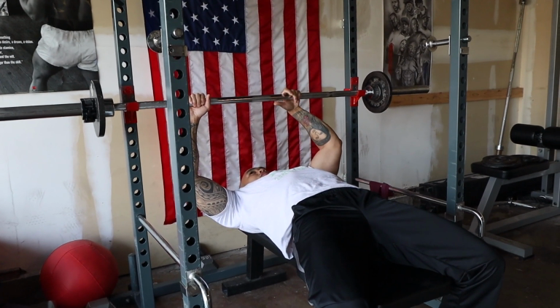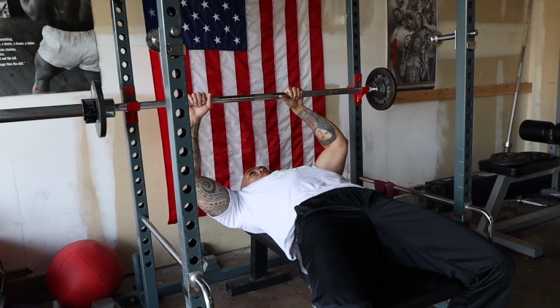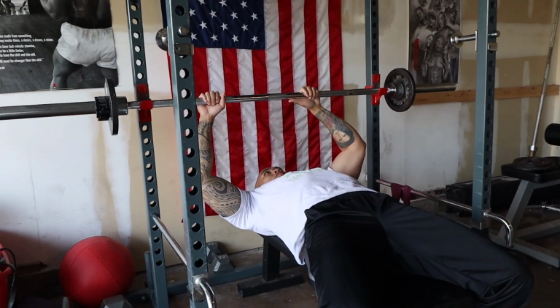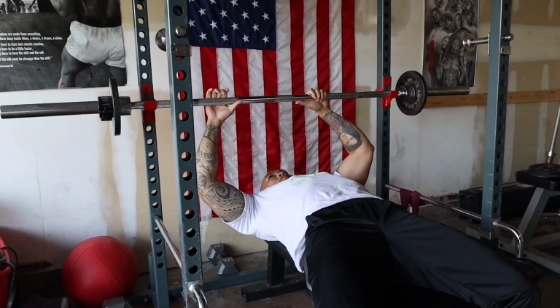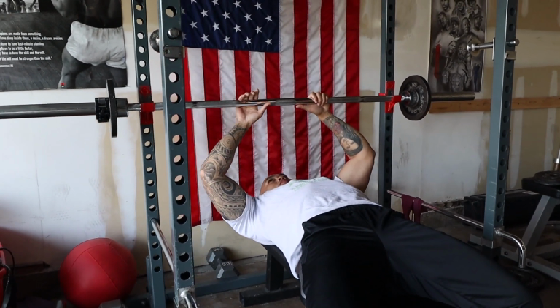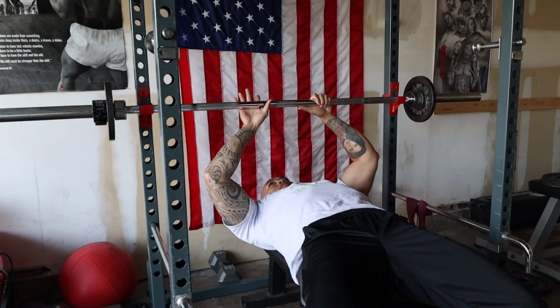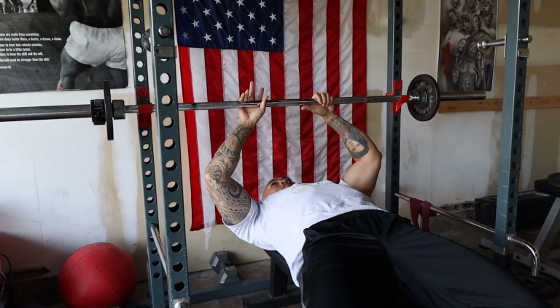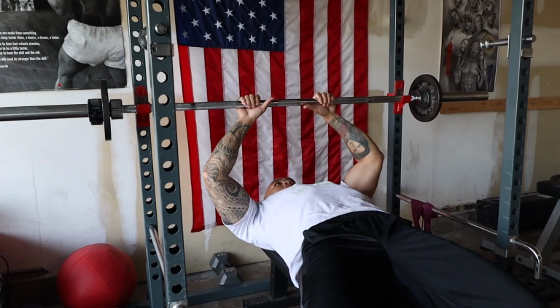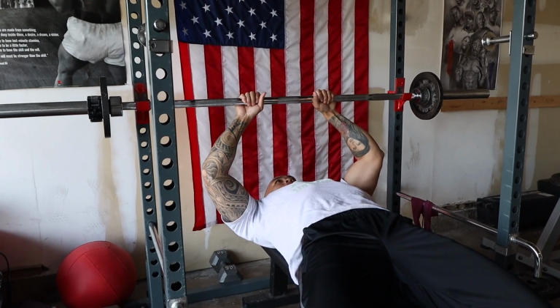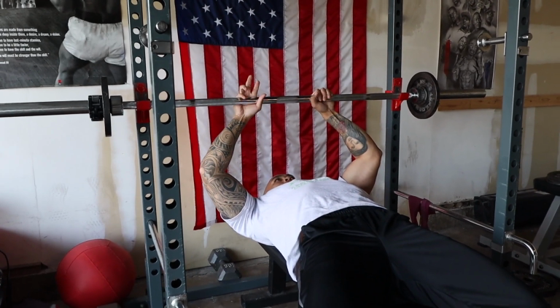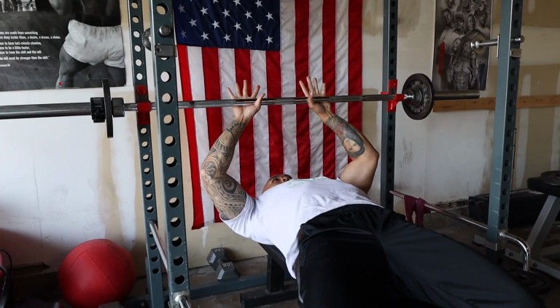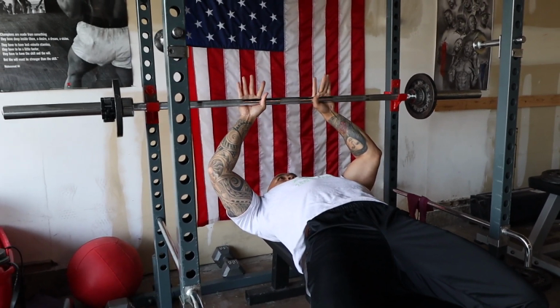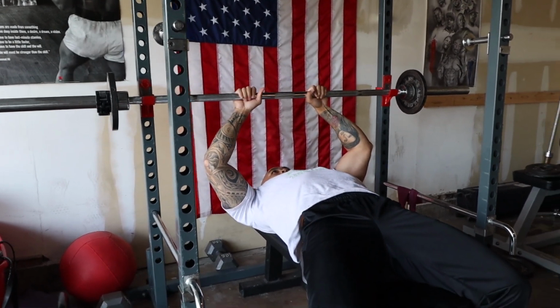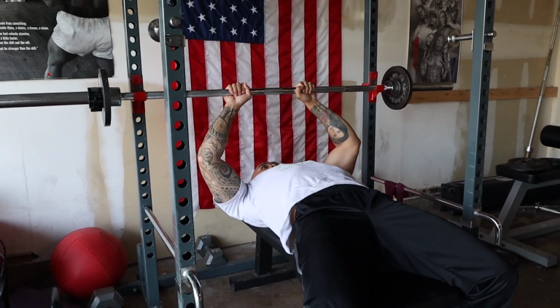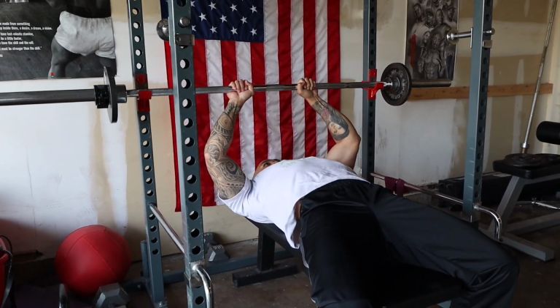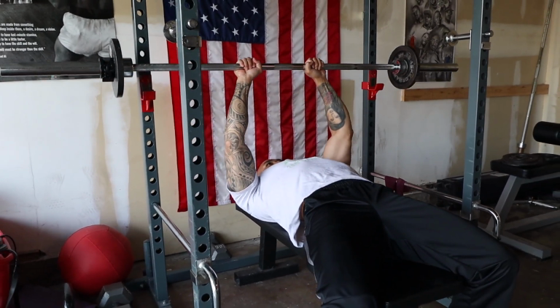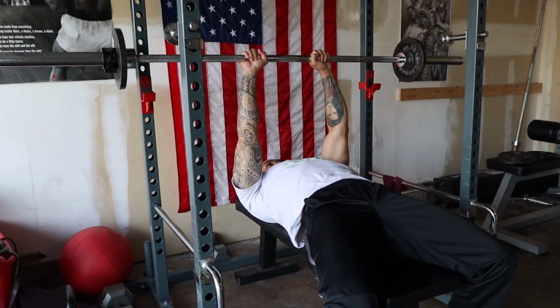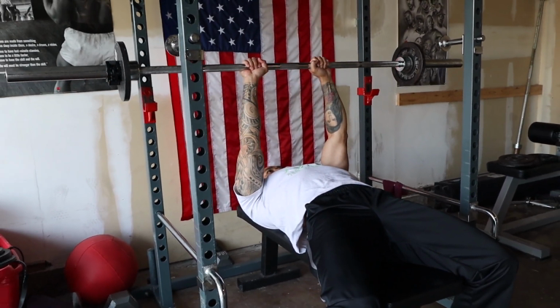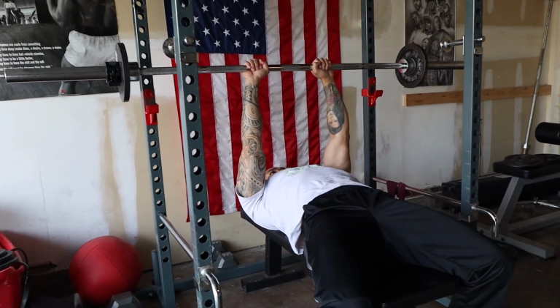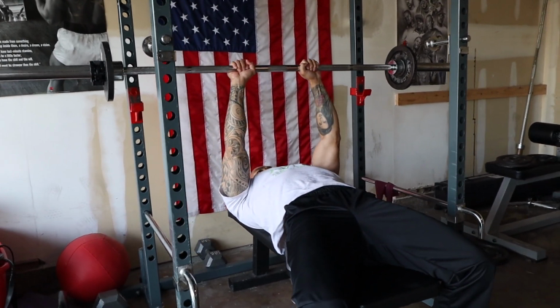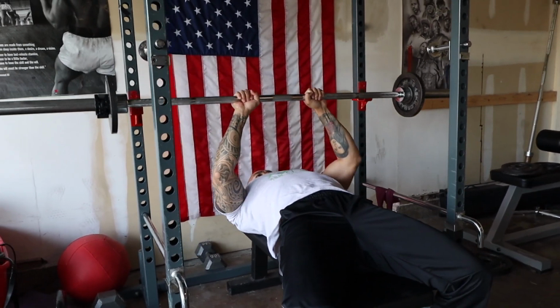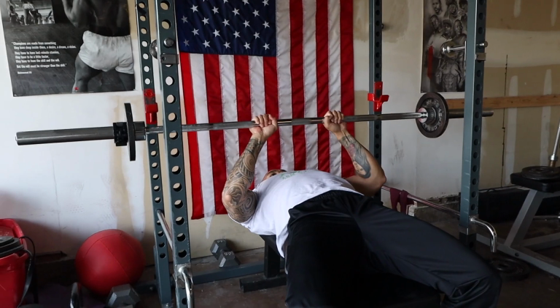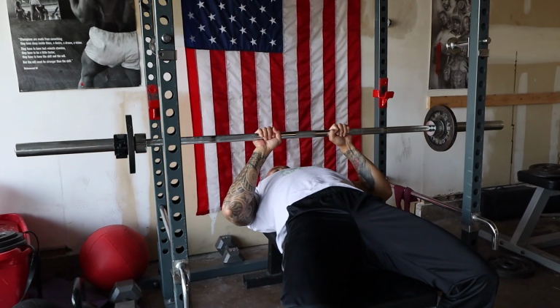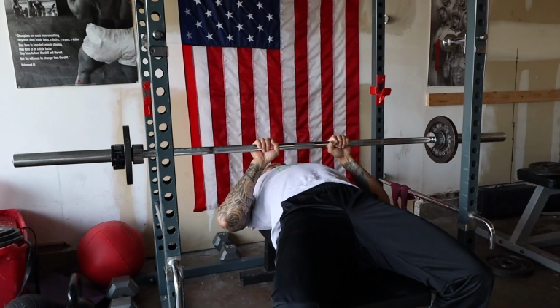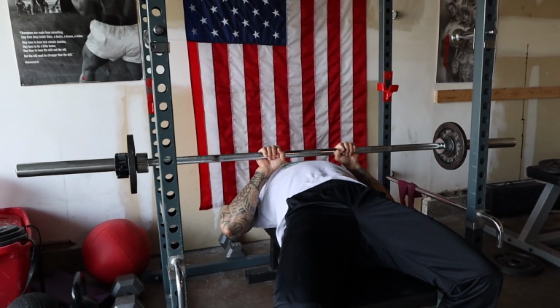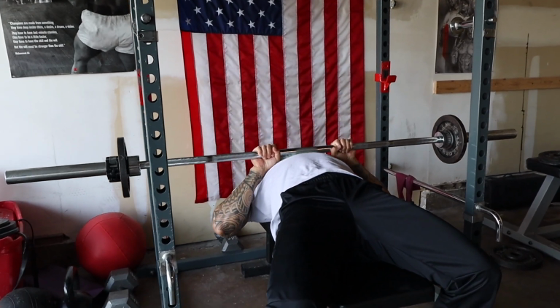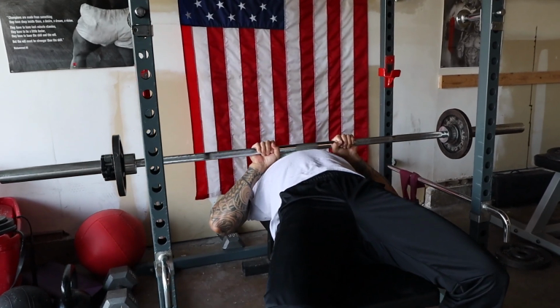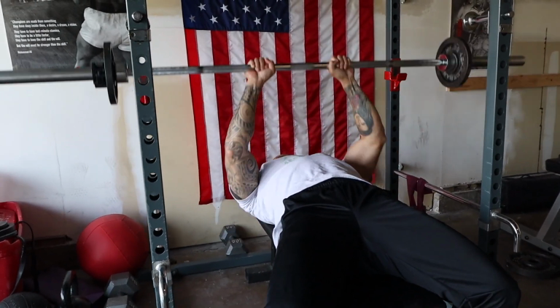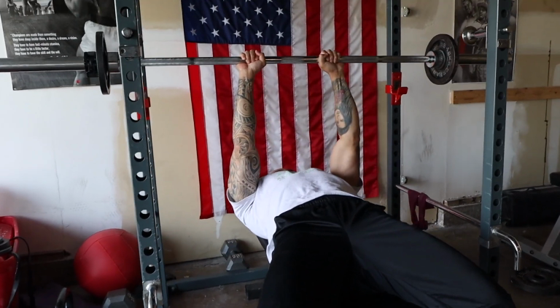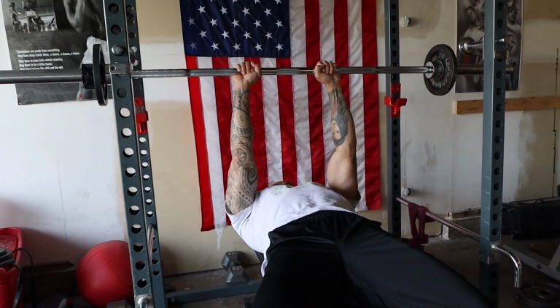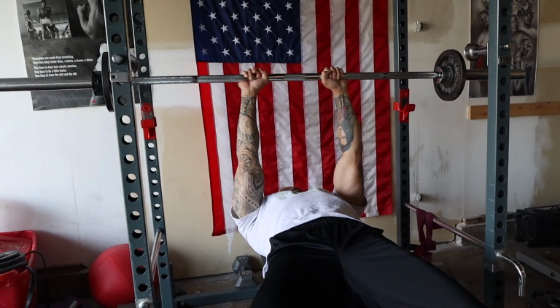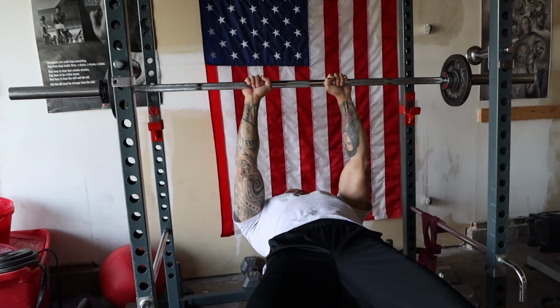Lastly is the close grip bench press. Place your hands much closer to the center of the bar at a width that isn't causing any pain on your wrist. This builds your triceps in a huge way that will transfer over to your bench press when you're locking out.